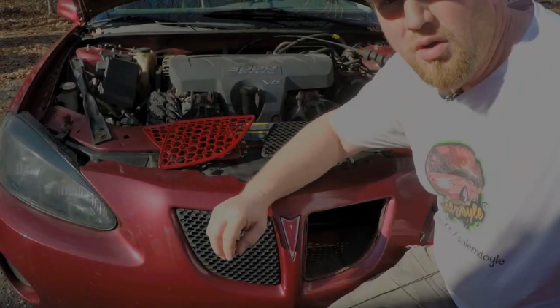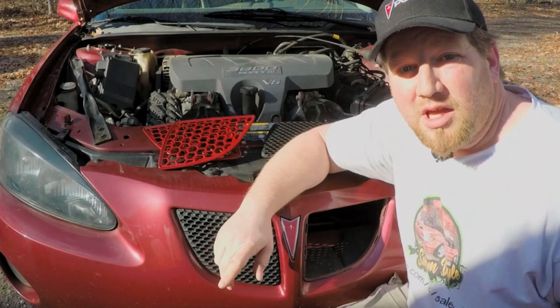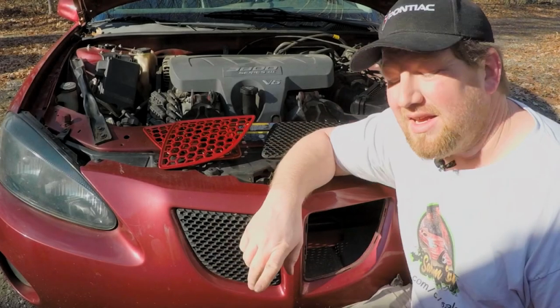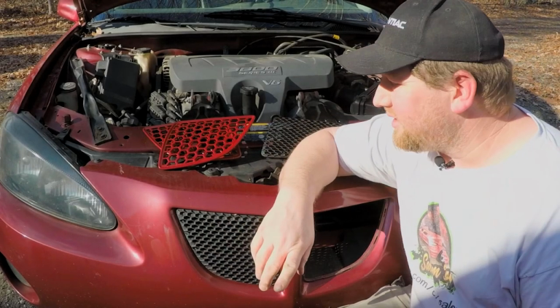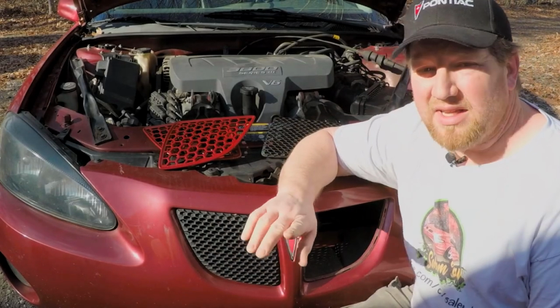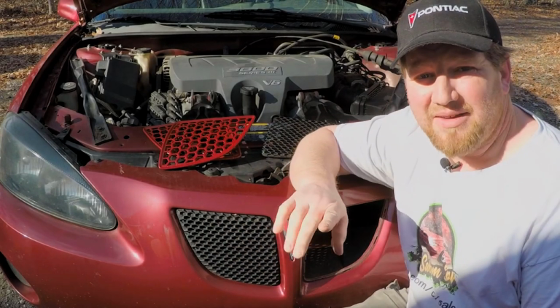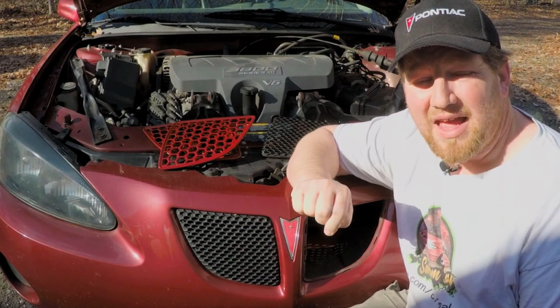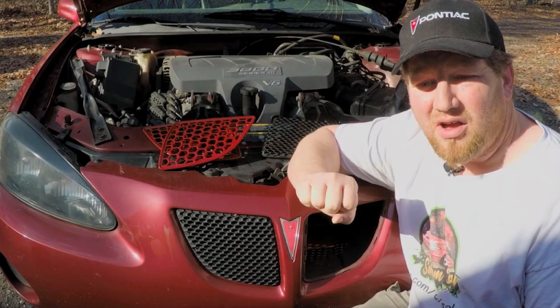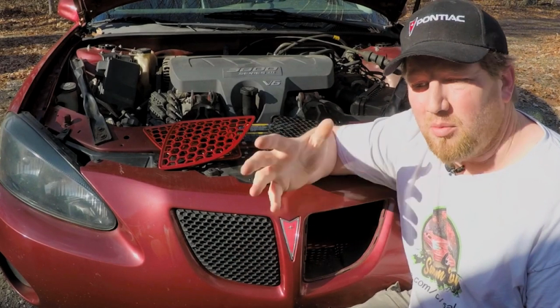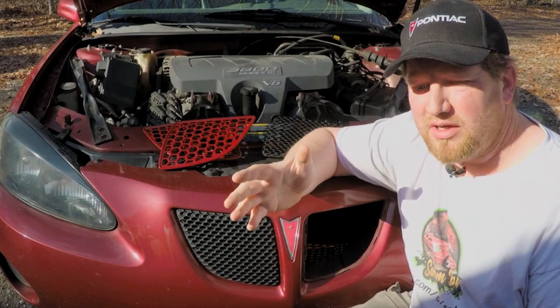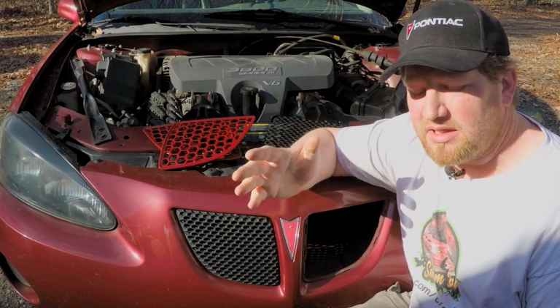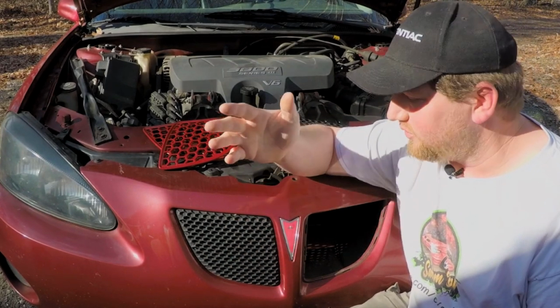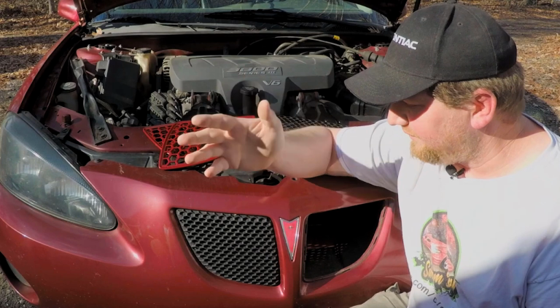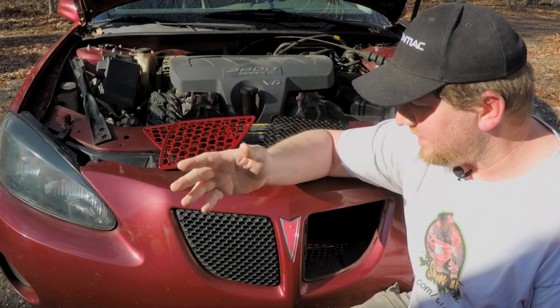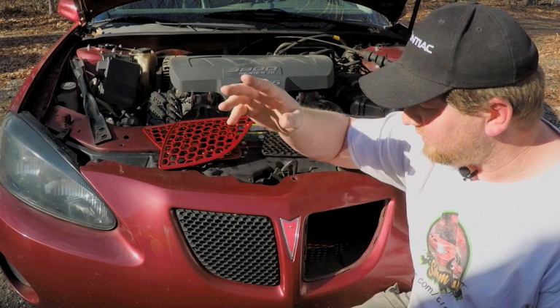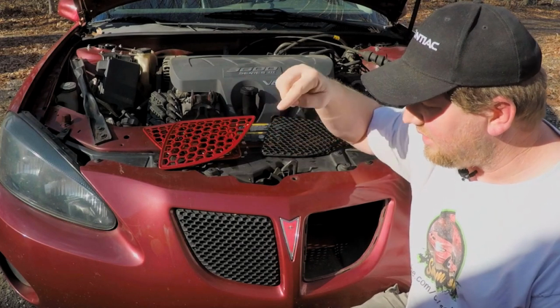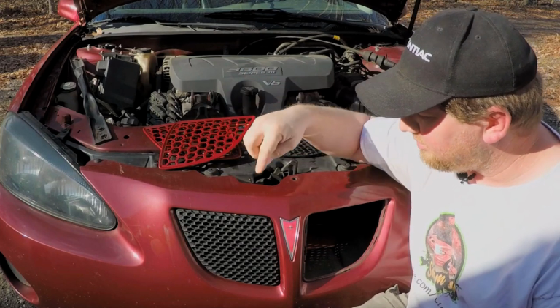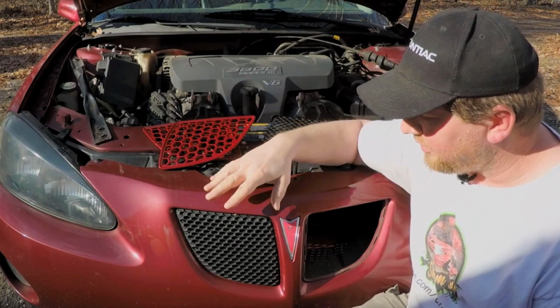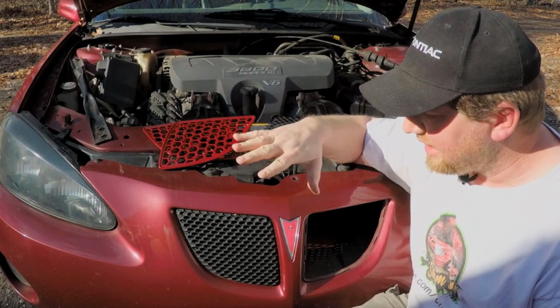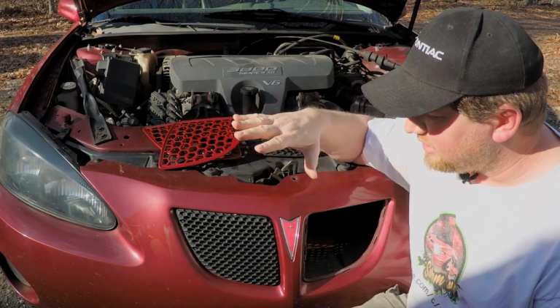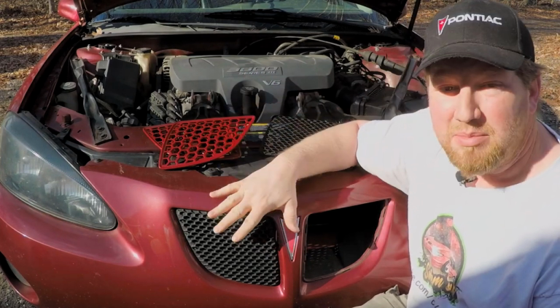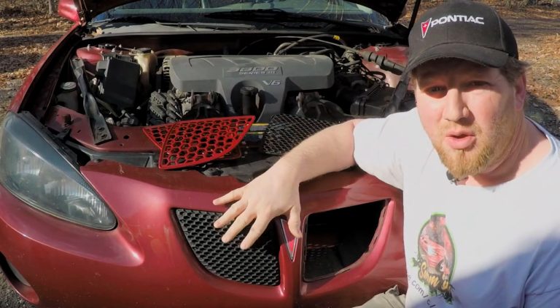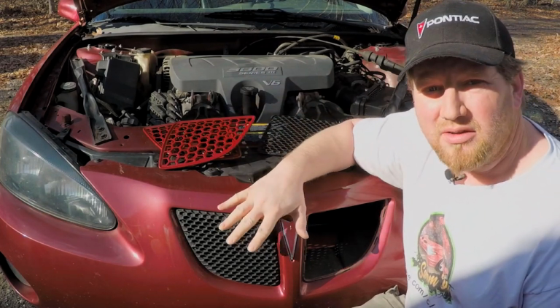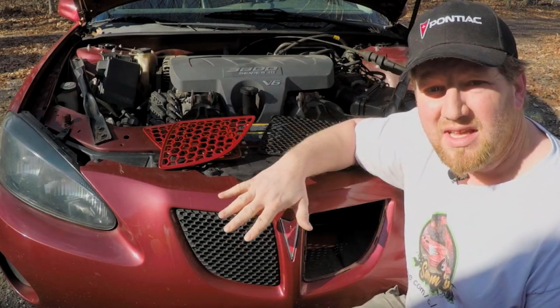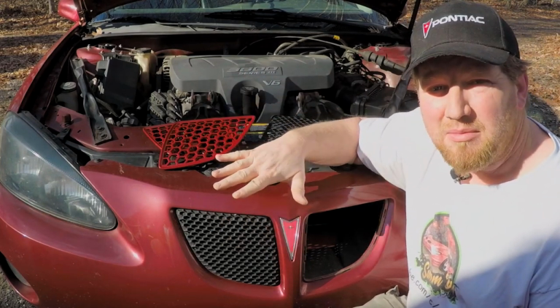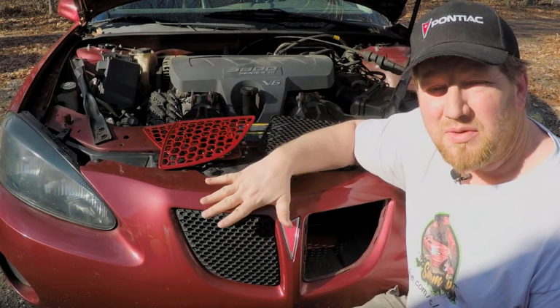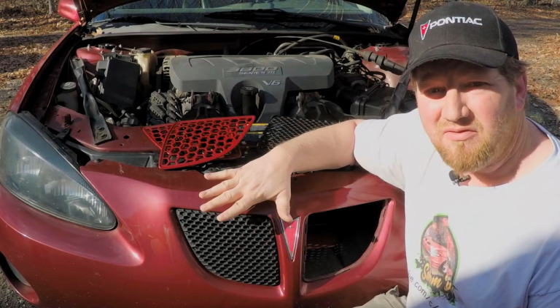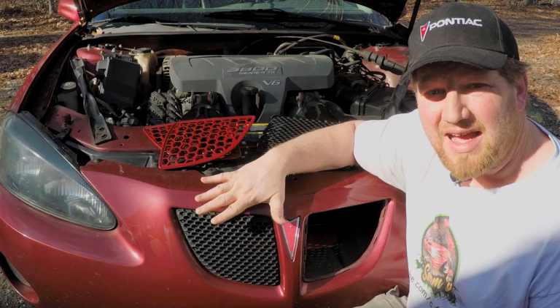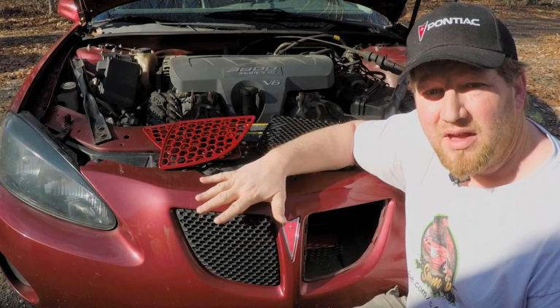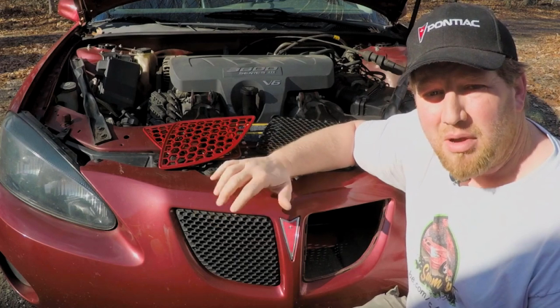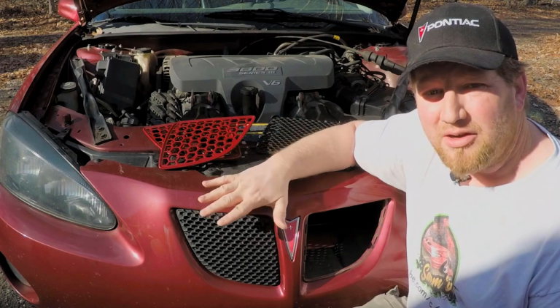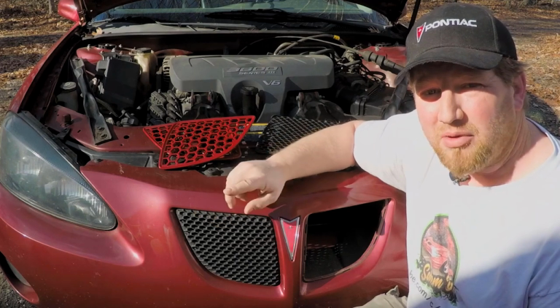What's up guys, so today, it's almost Christmas, let's do some more fun stuff. Today we're going to be doing GPO grilles in my 2005 Pontiac Grand Prix.